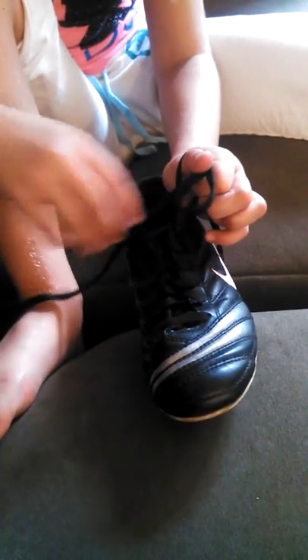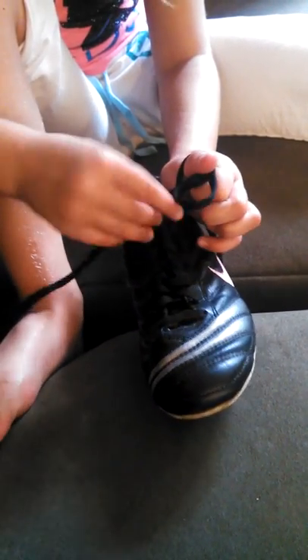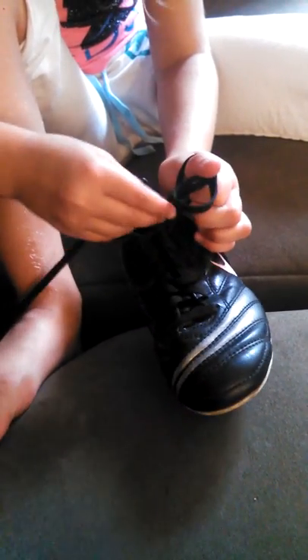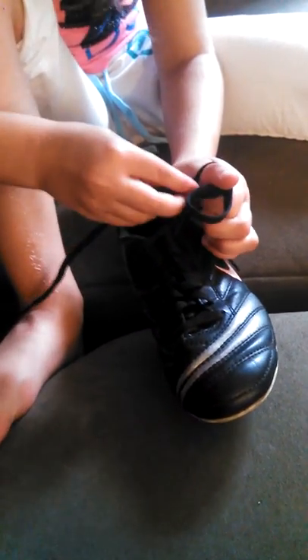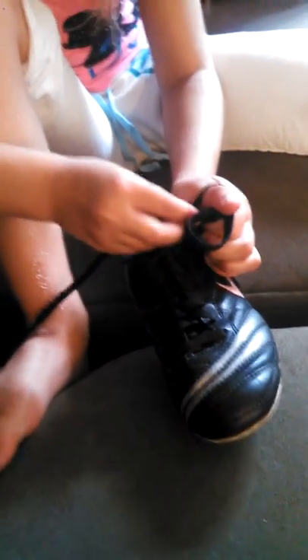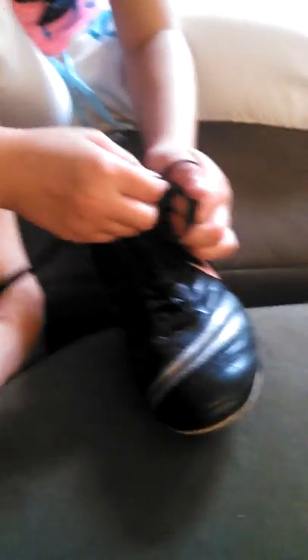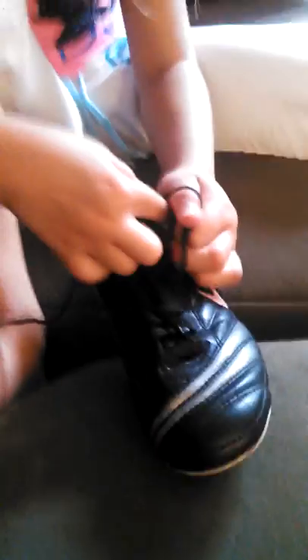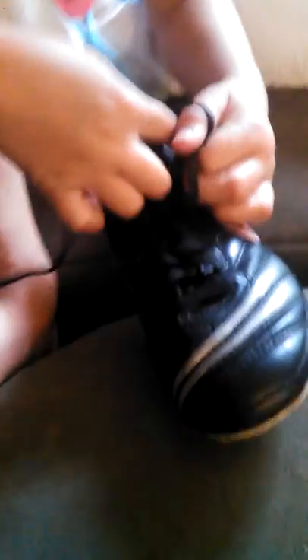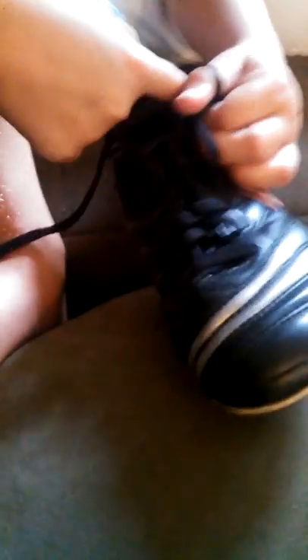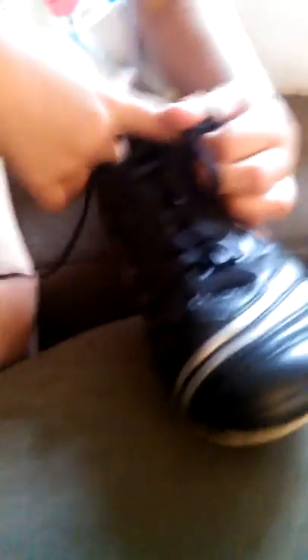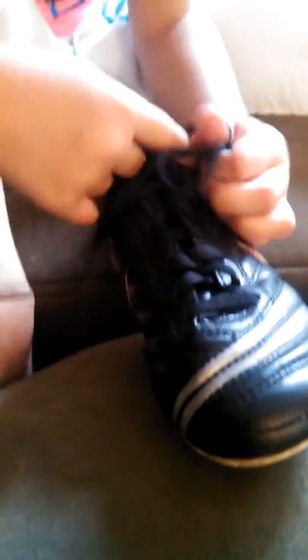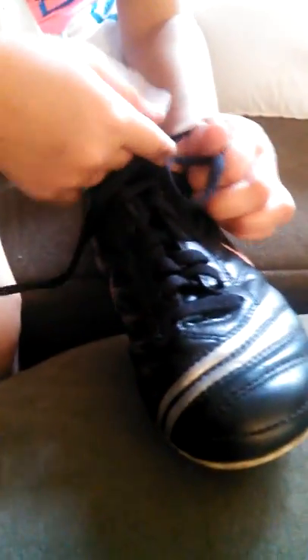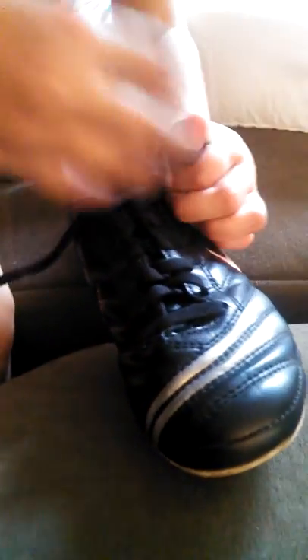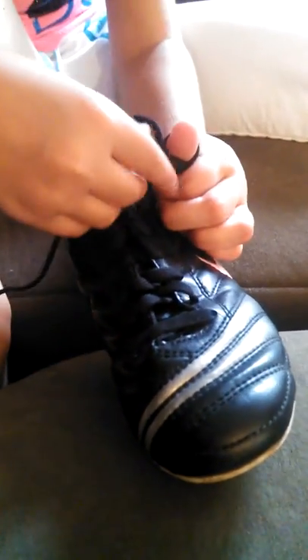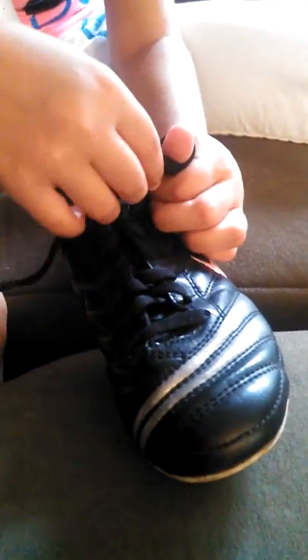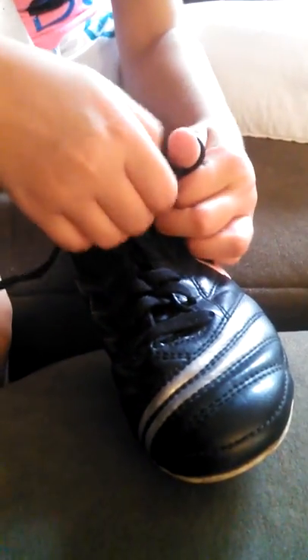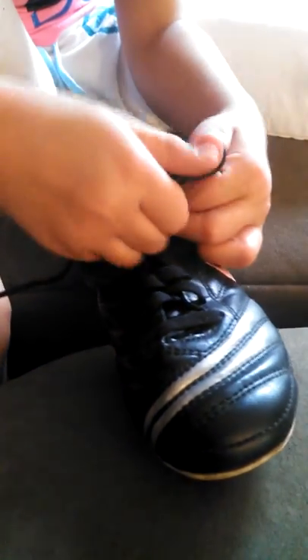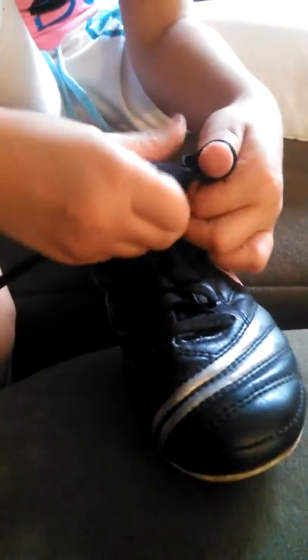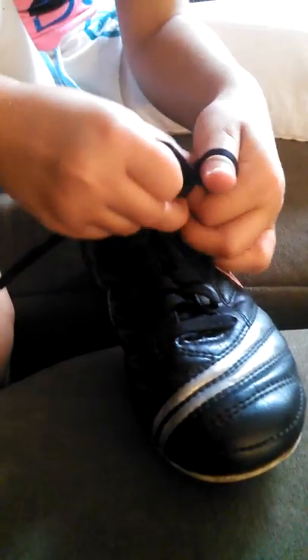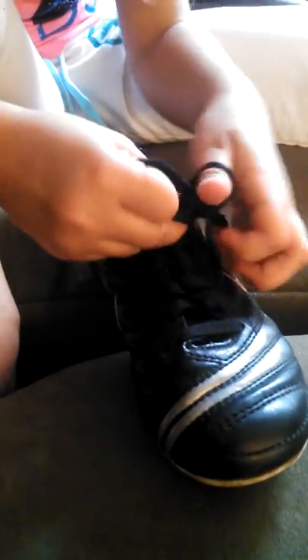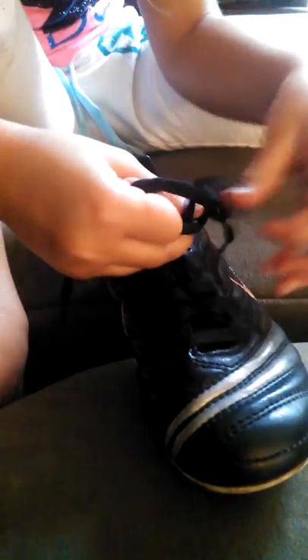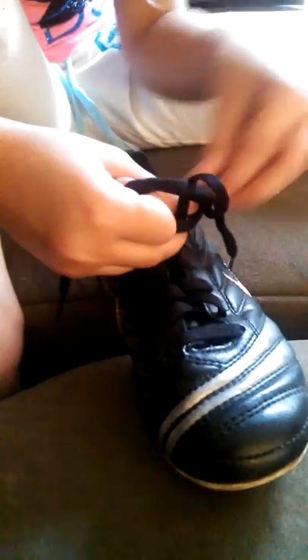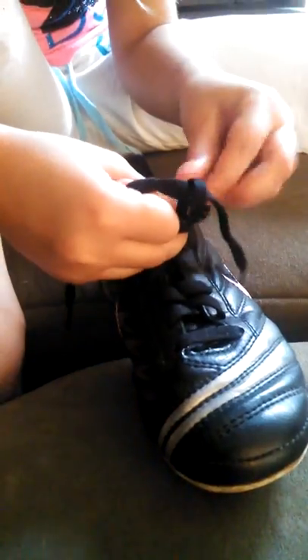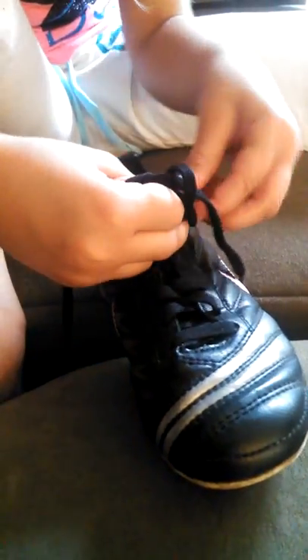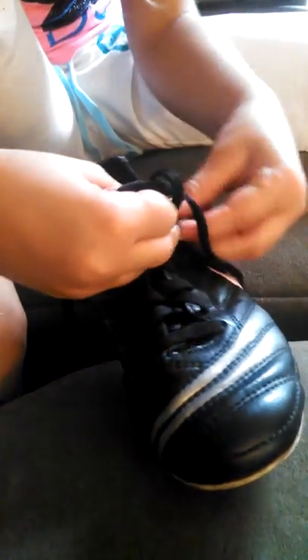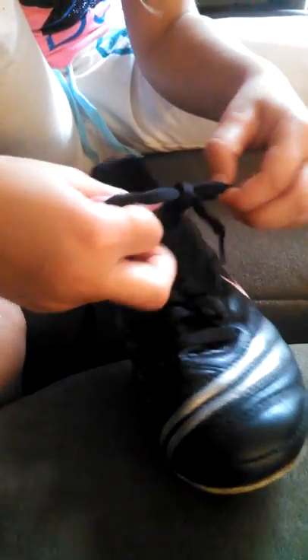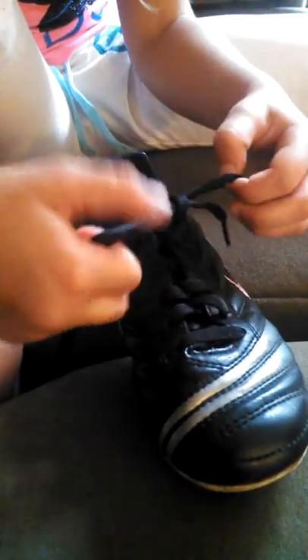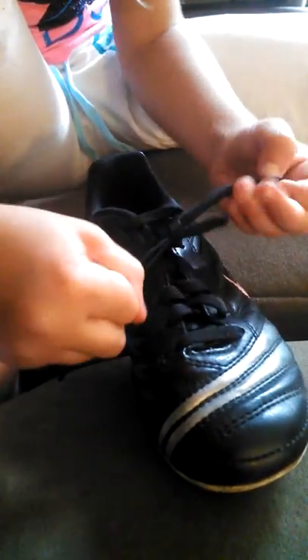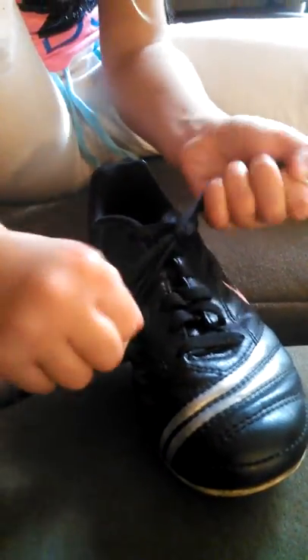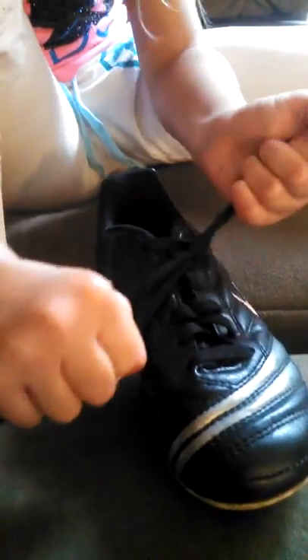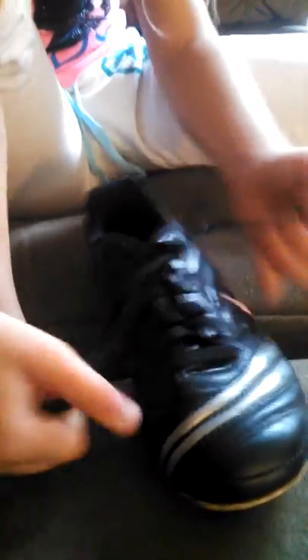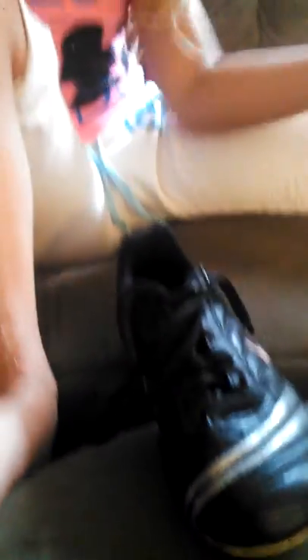And then after that, you pull it through, and then pull tight, and you're done.